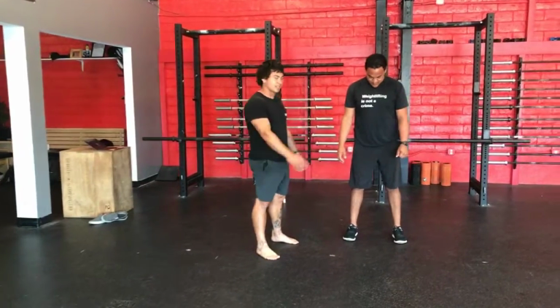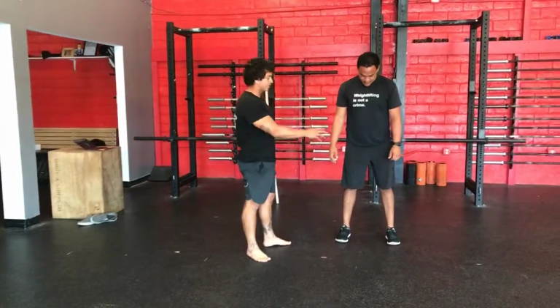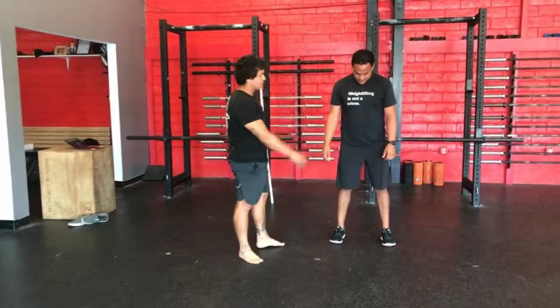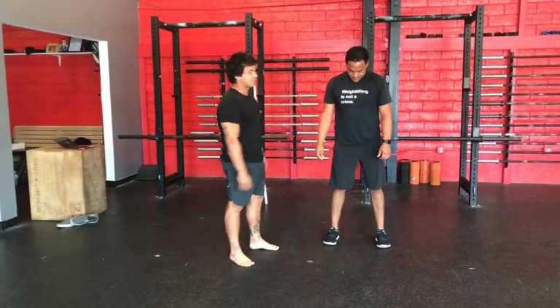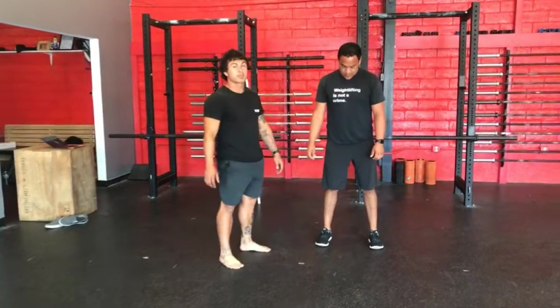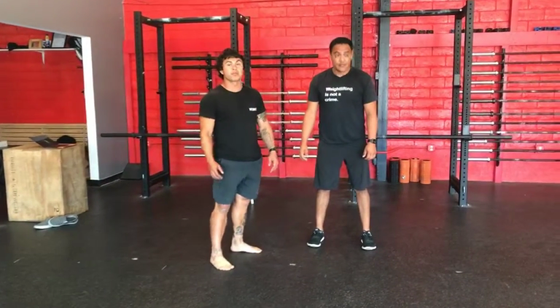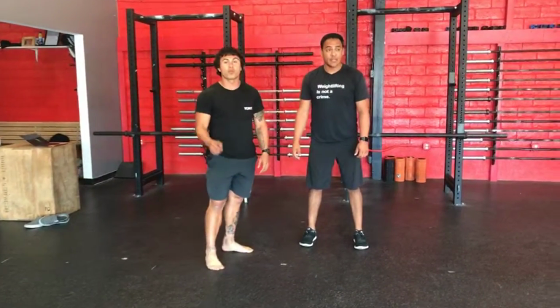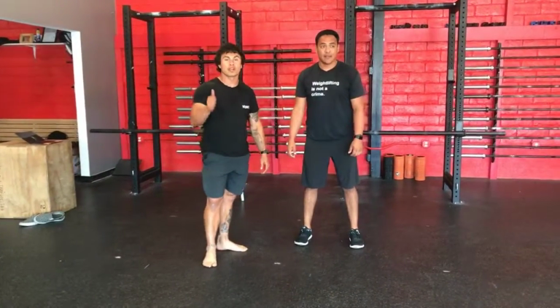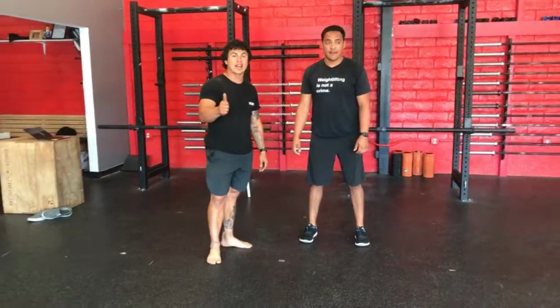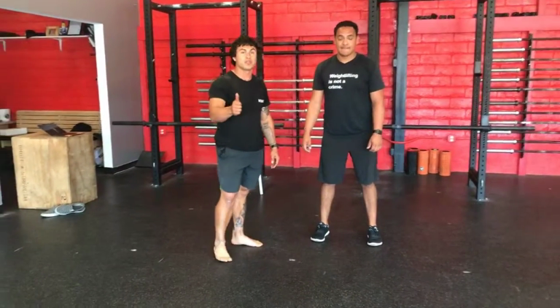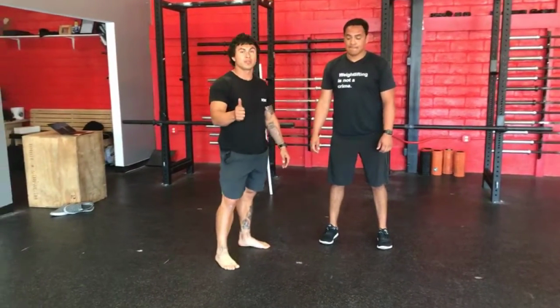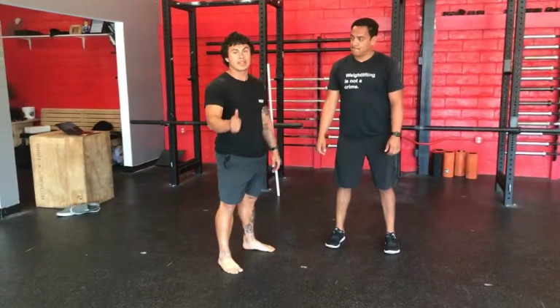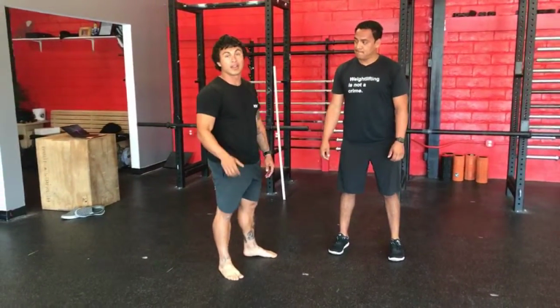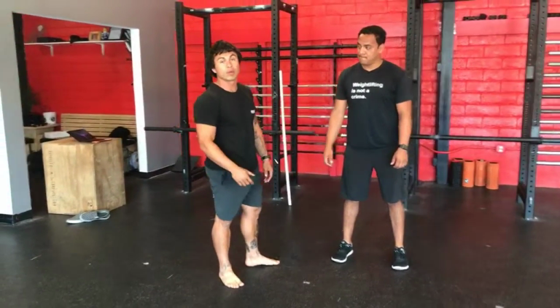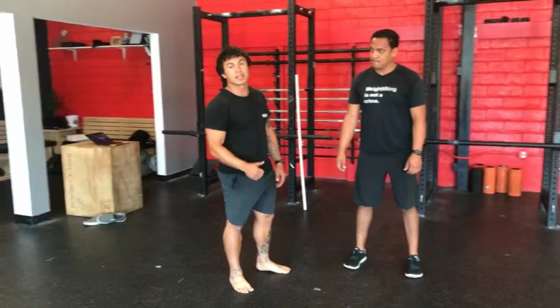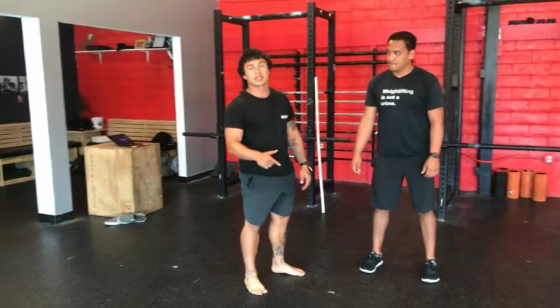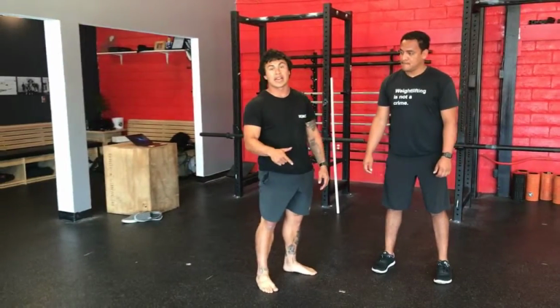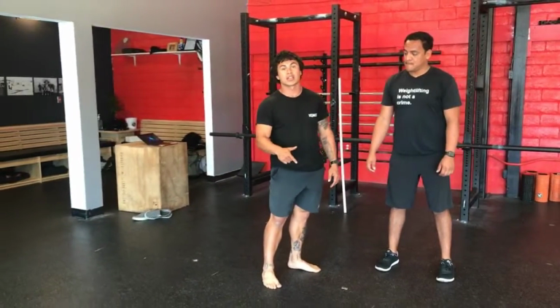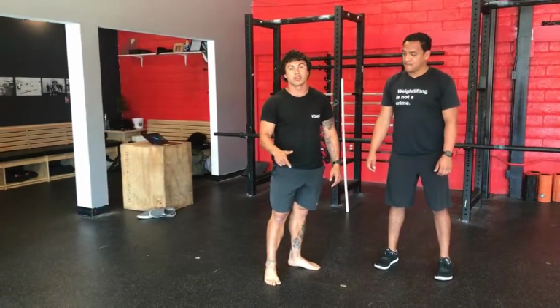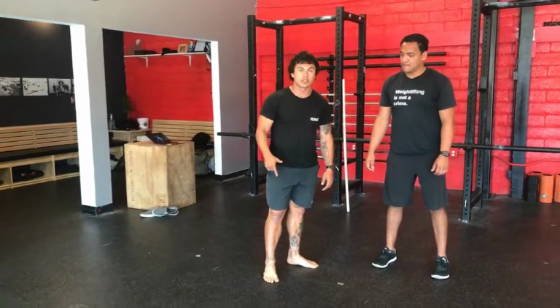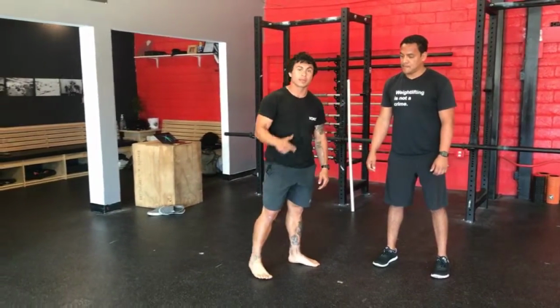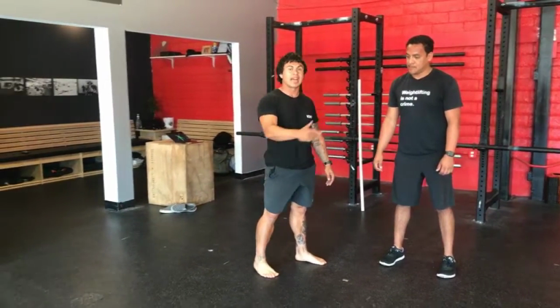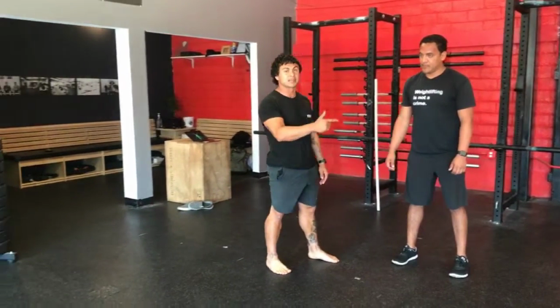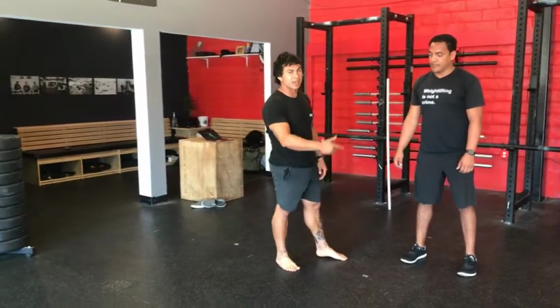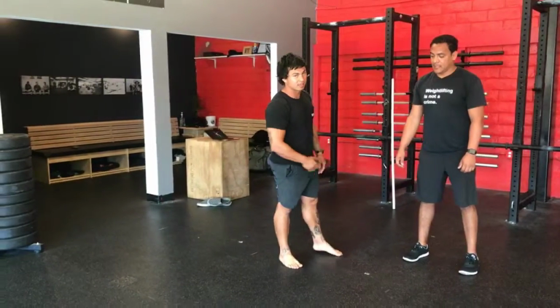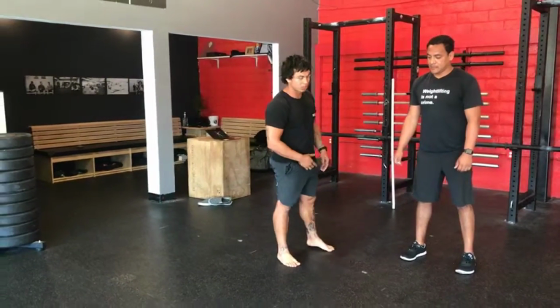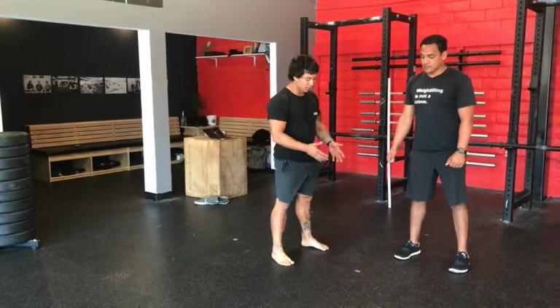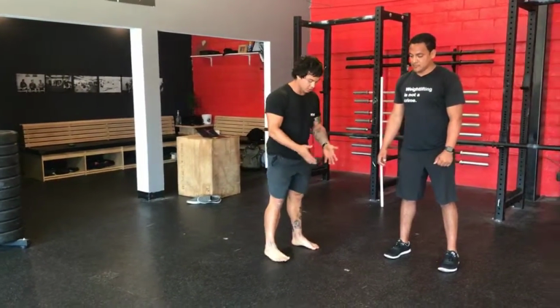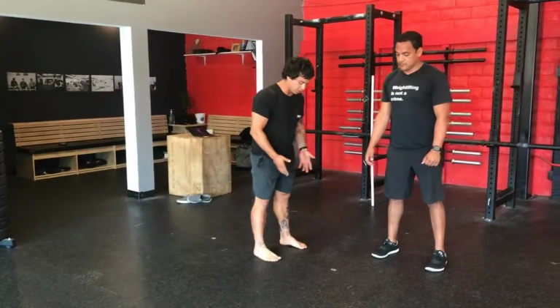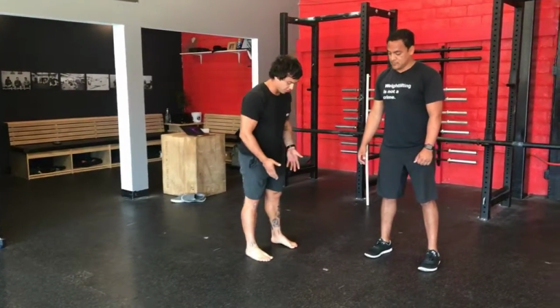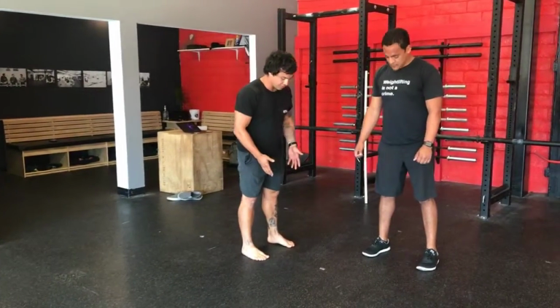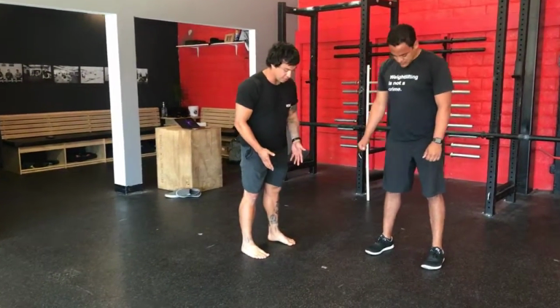This exercise is to prep for lateral movement and warm up inside and outside of your legs. I'm going to ask my athlete to start with his feet together.